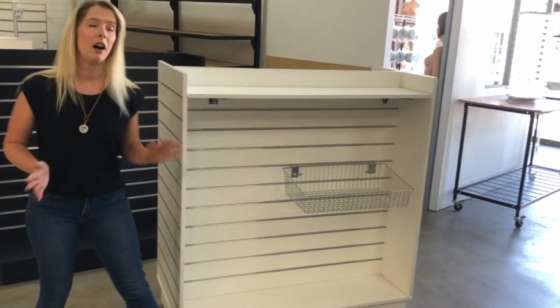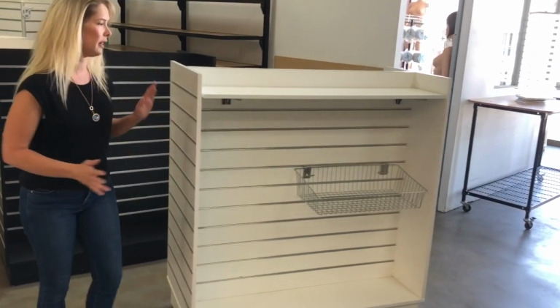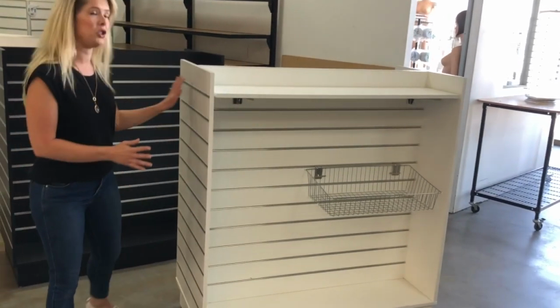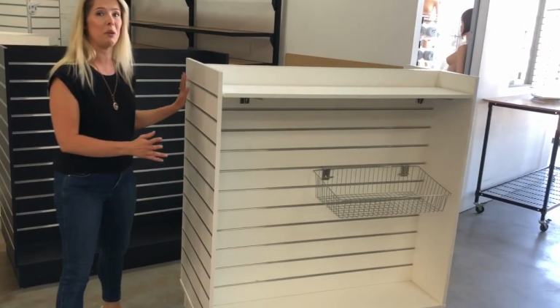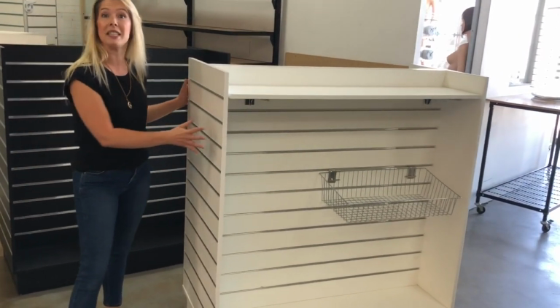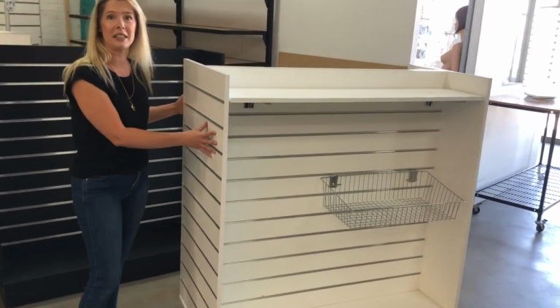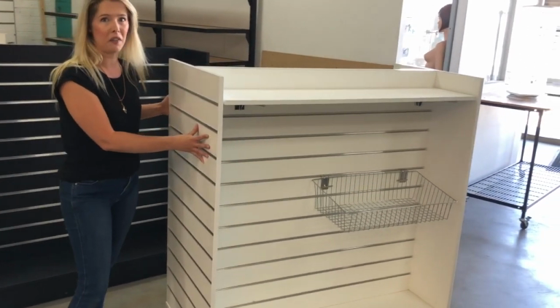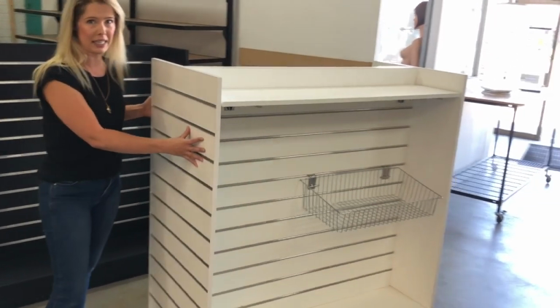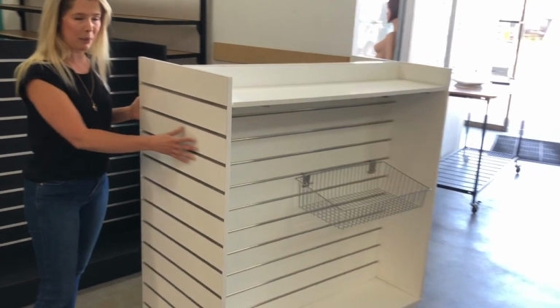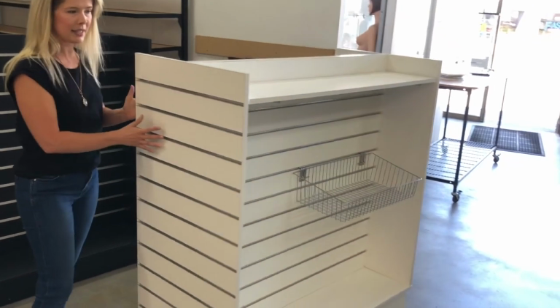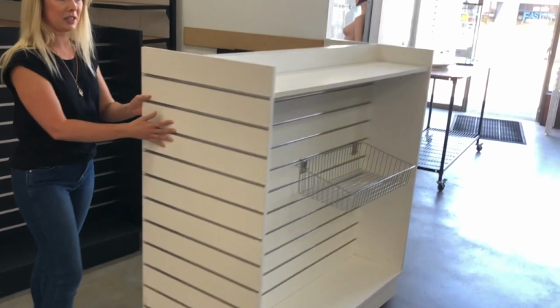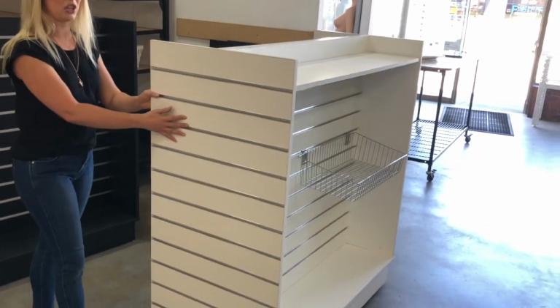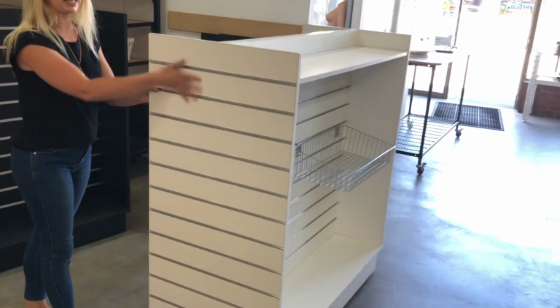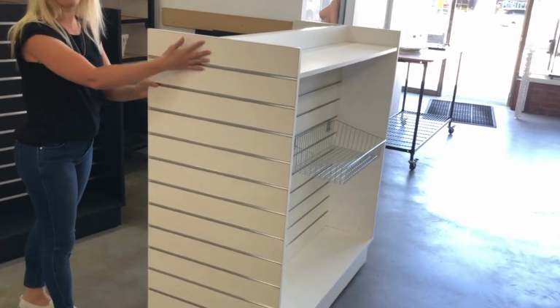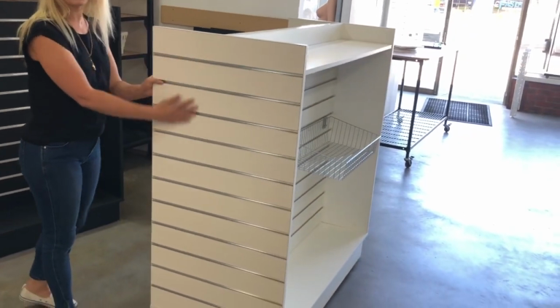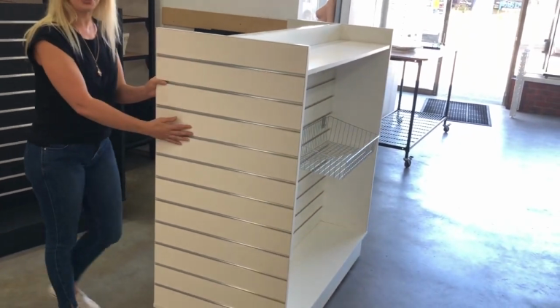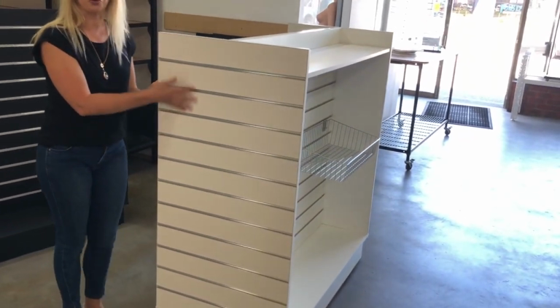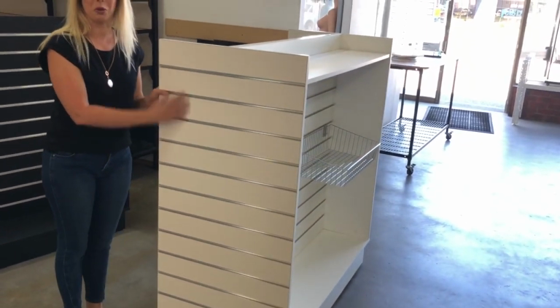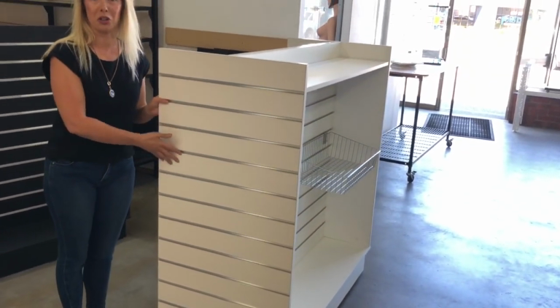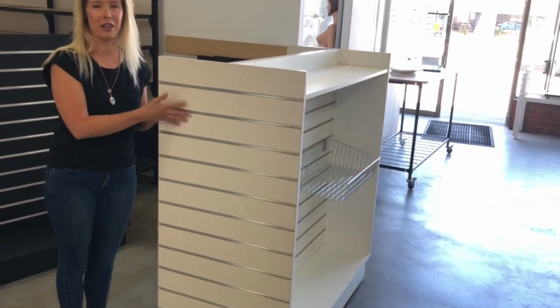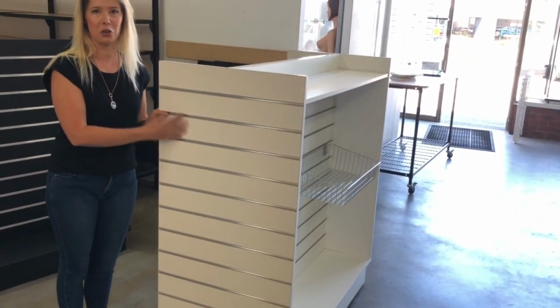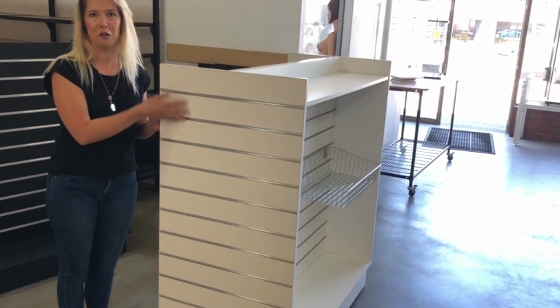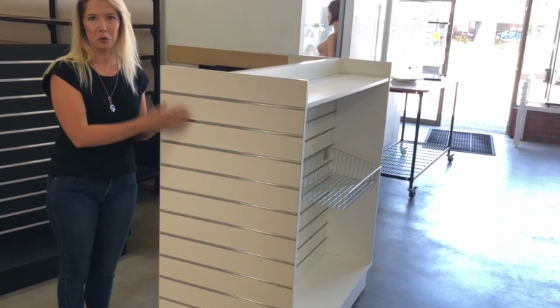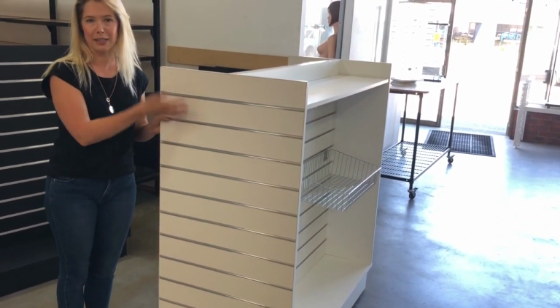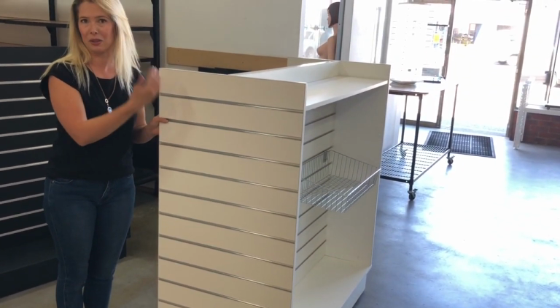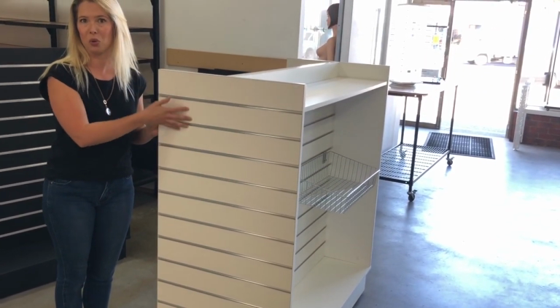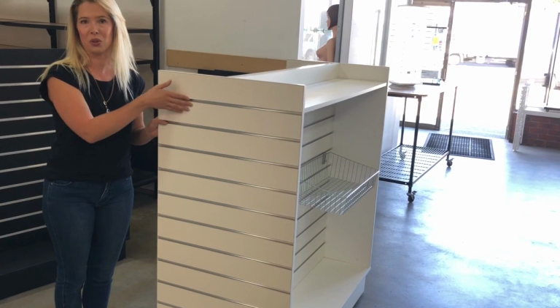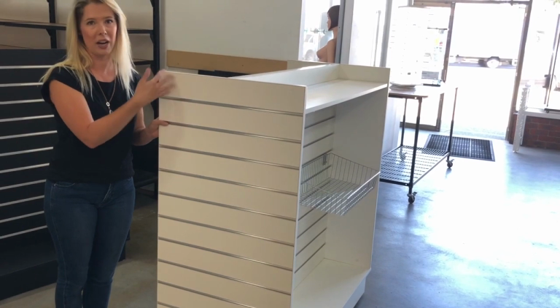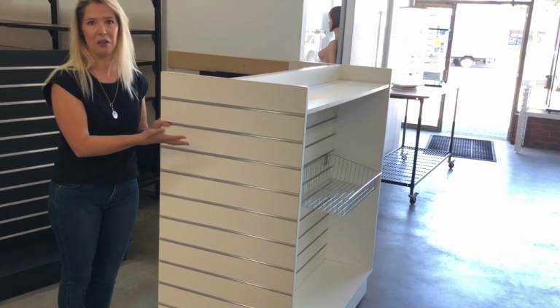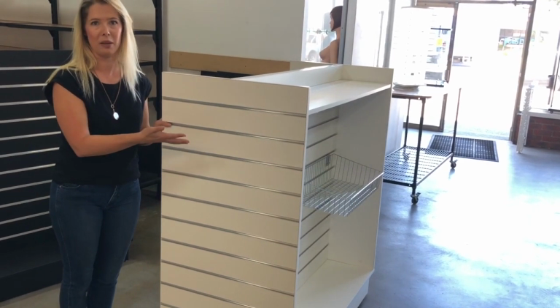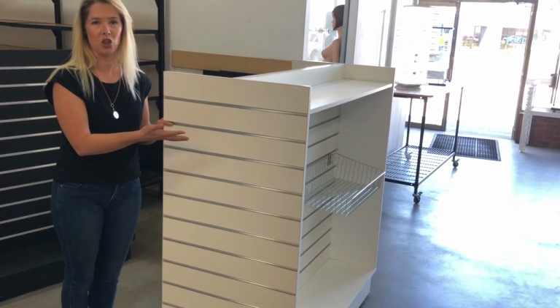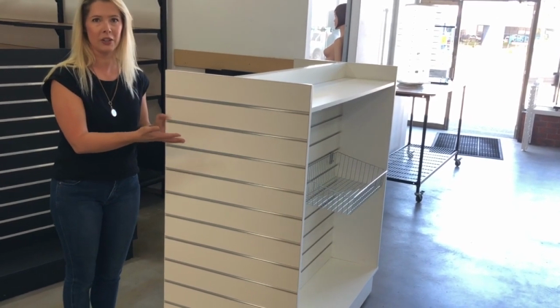I love this unit because it doesn't have any dead space, so as you can see up front here you can also merchandise your shelving, your baskets or hooks or any other items you choose.